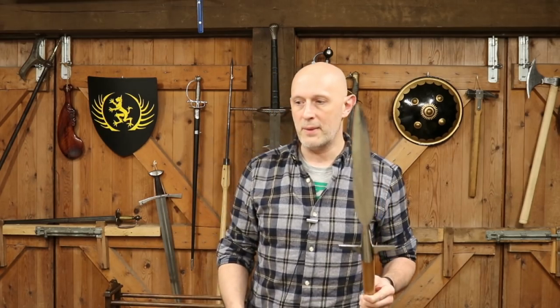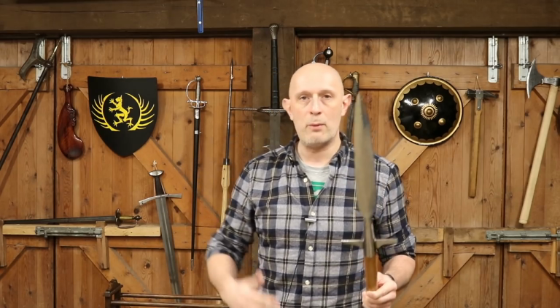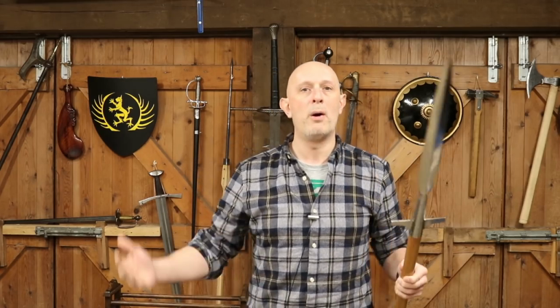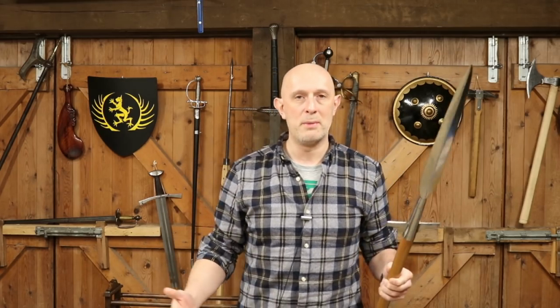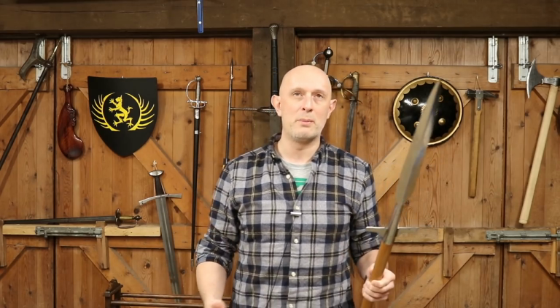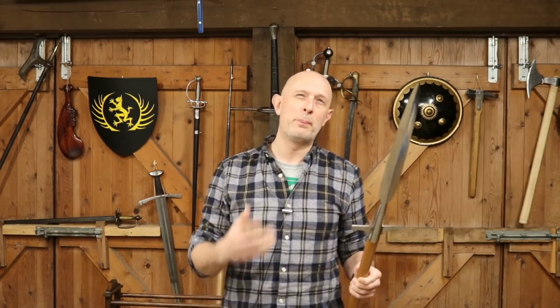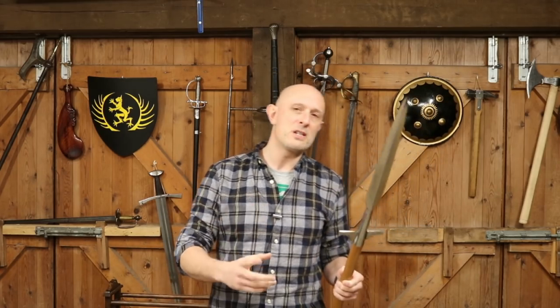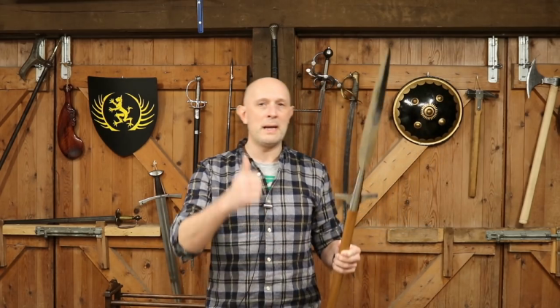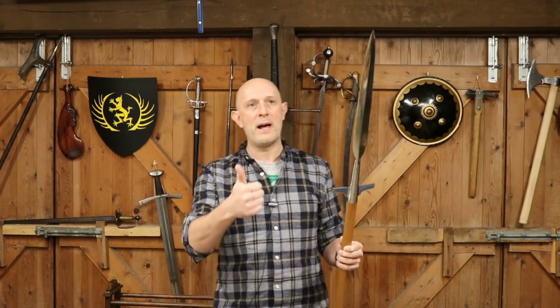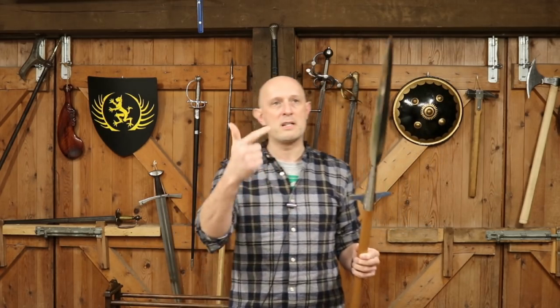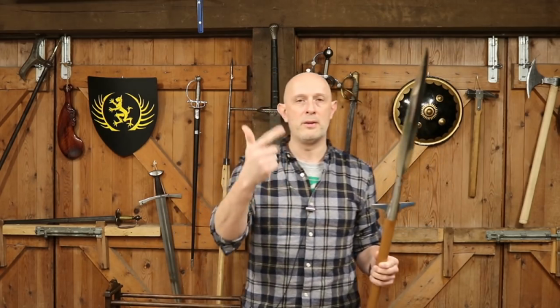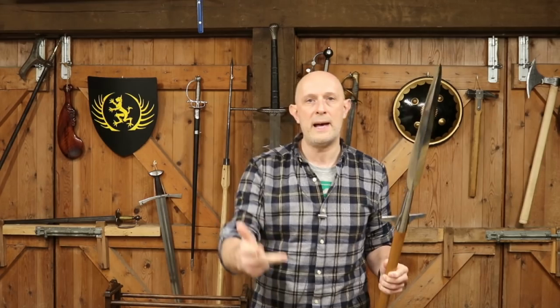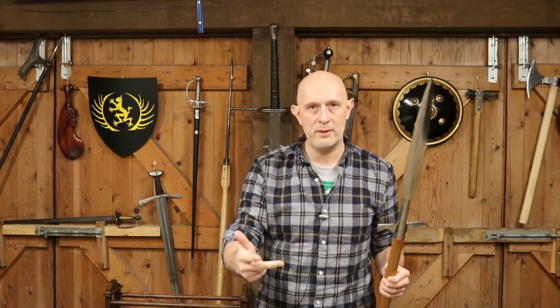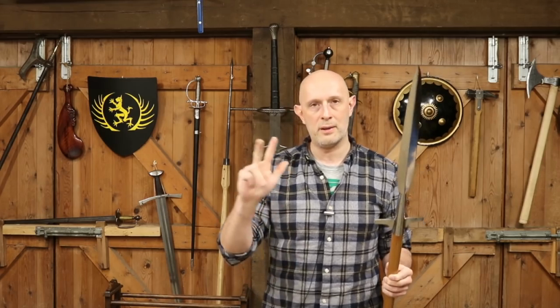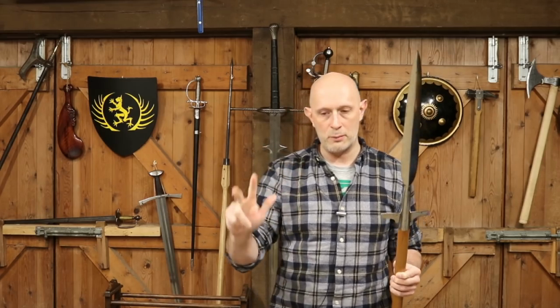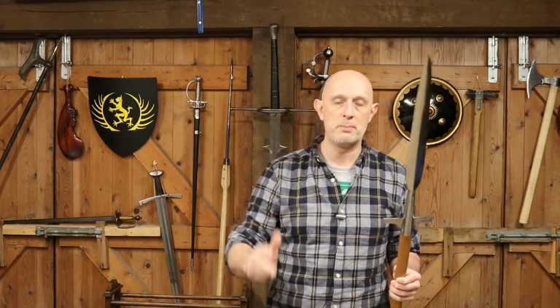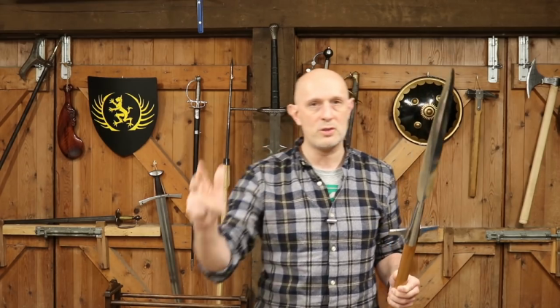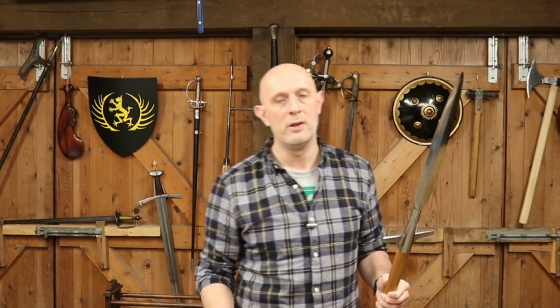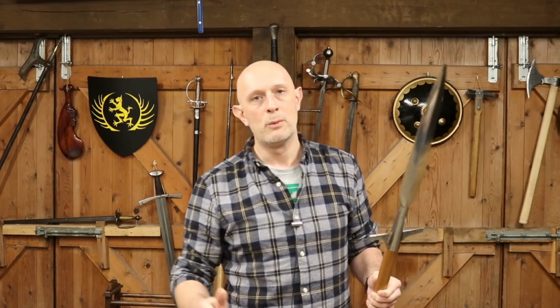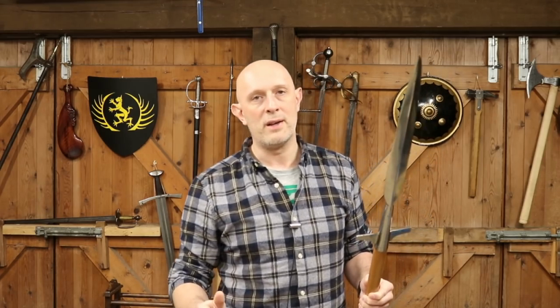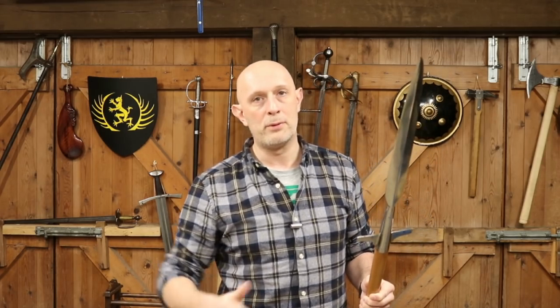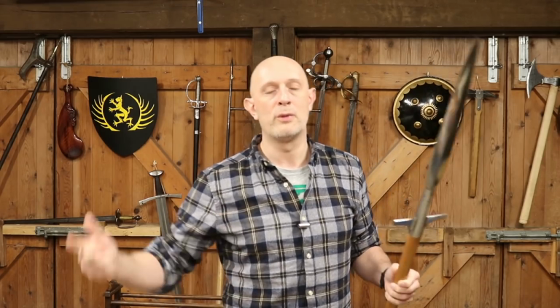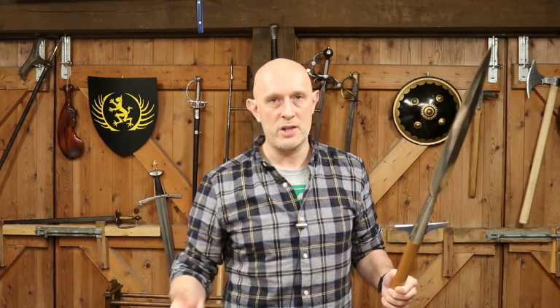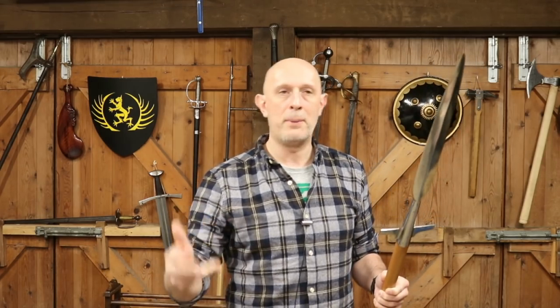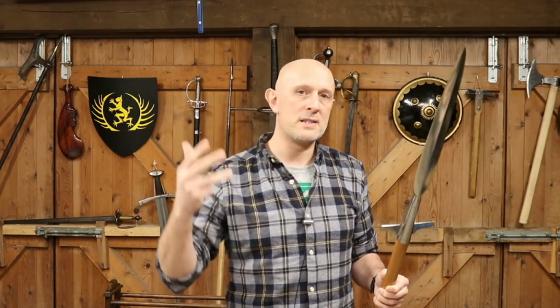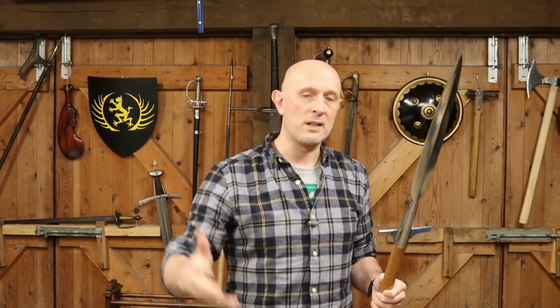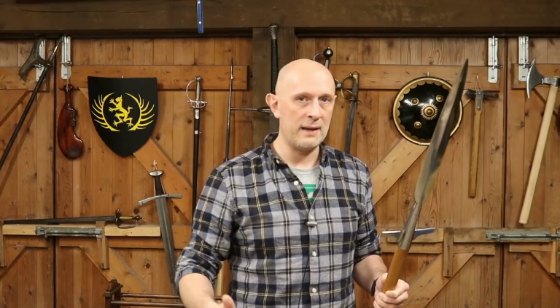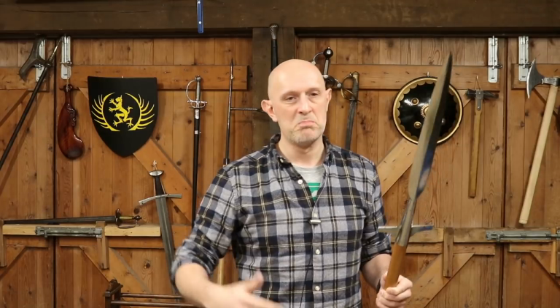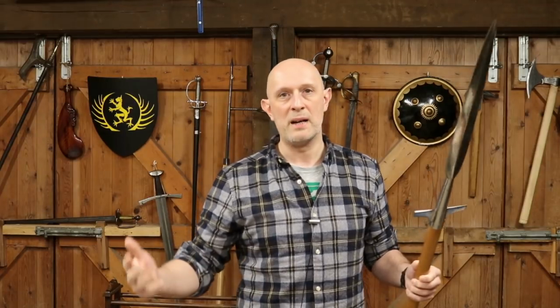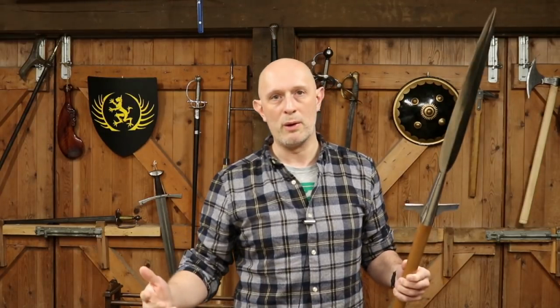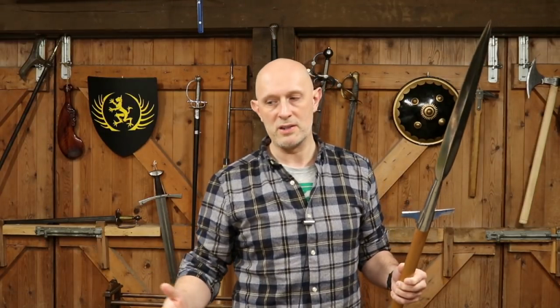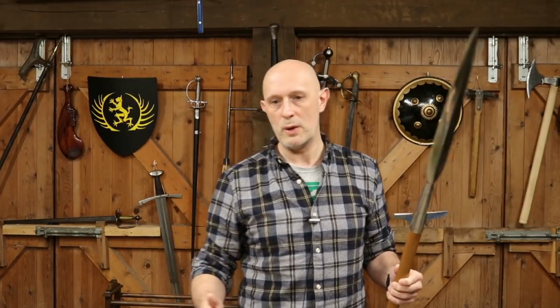Now what pole arms am I talking about? Well principally pole axes, bills and halberds are the main ones, but also with a peripheral interest in partisans, glaives, and a few other things as well.